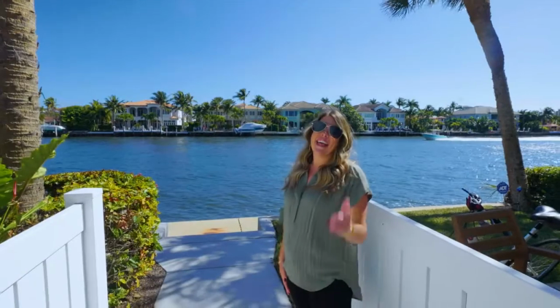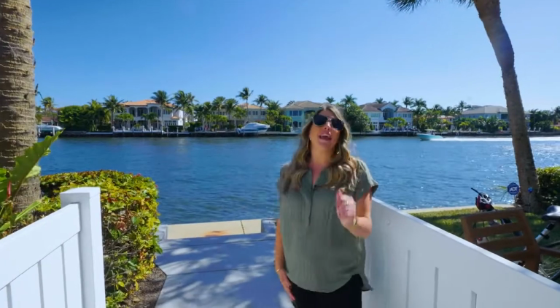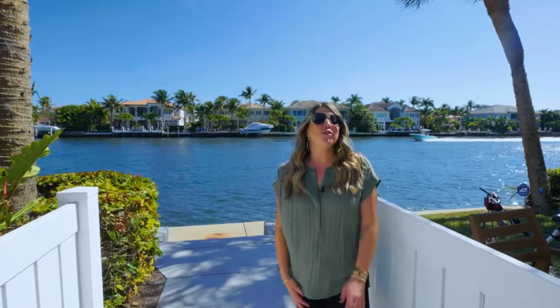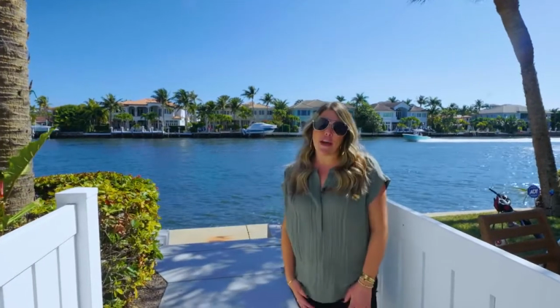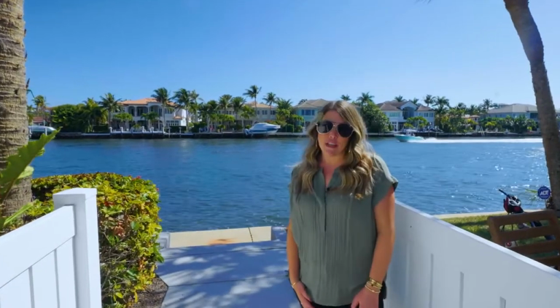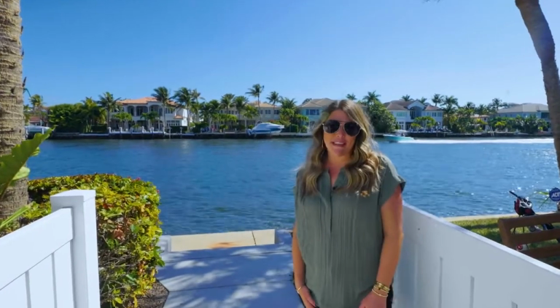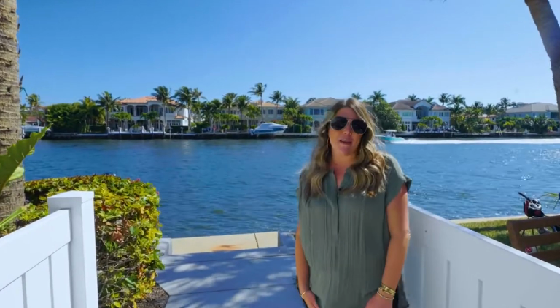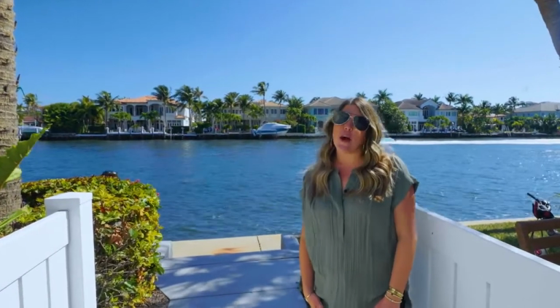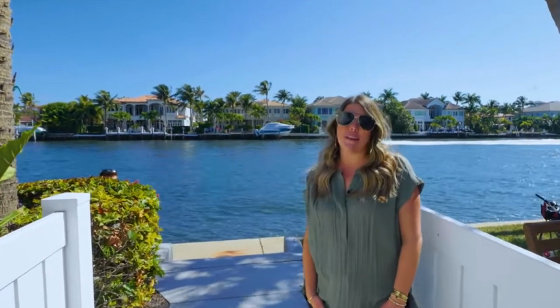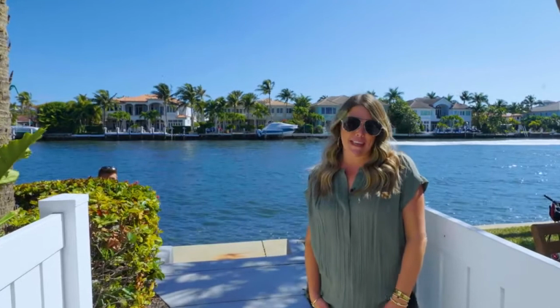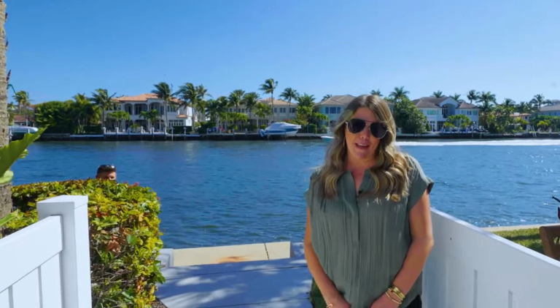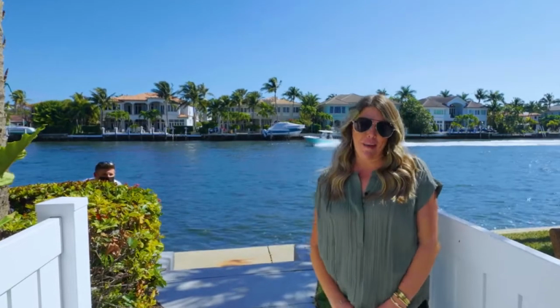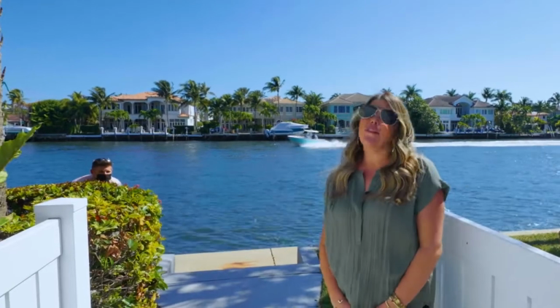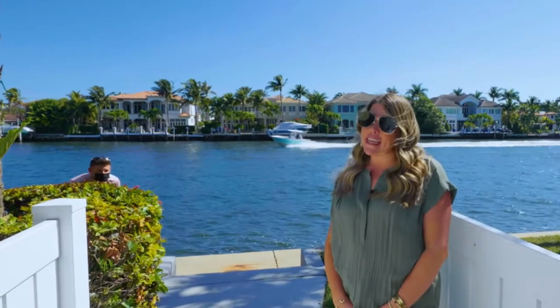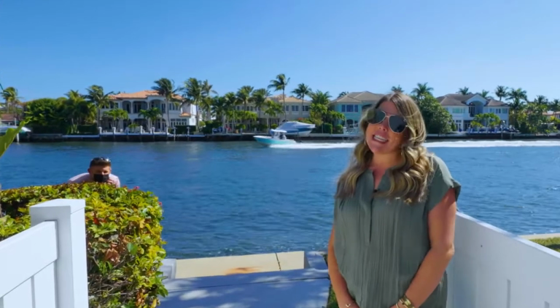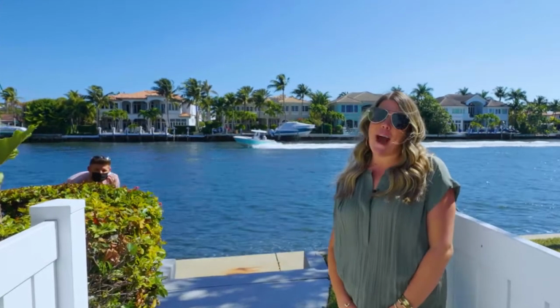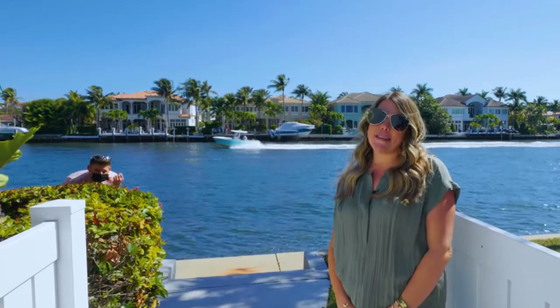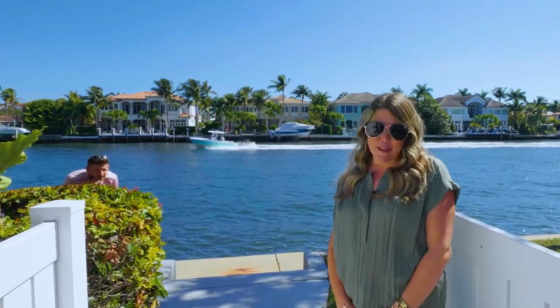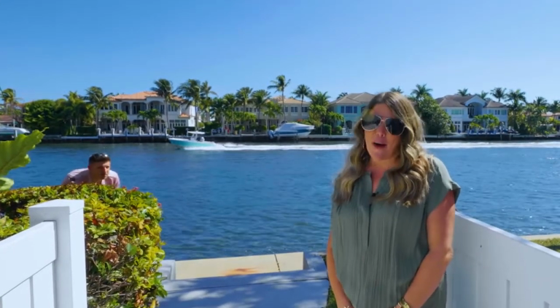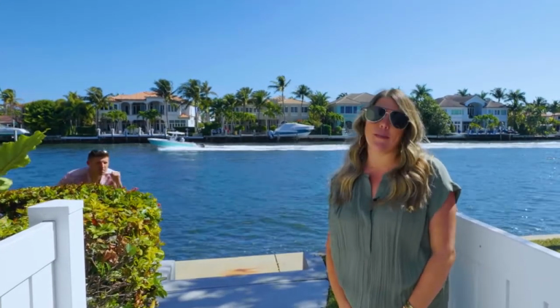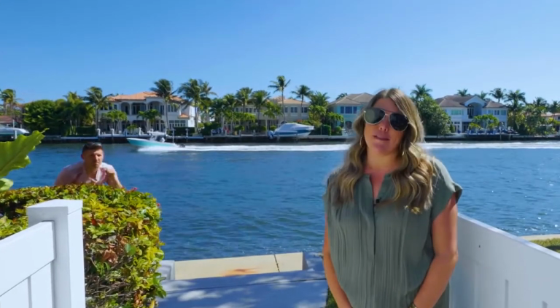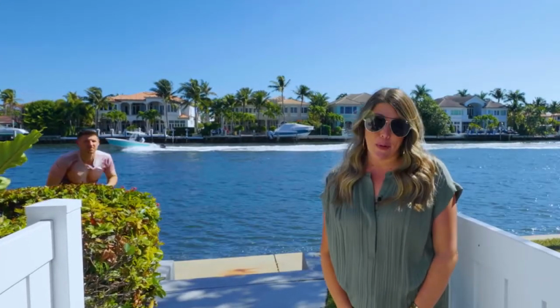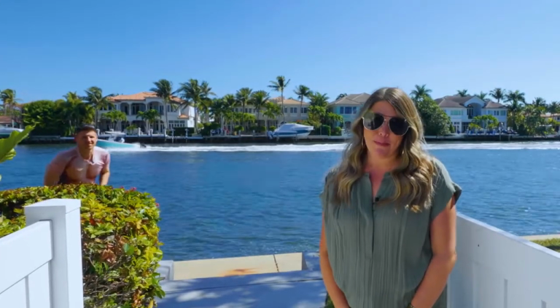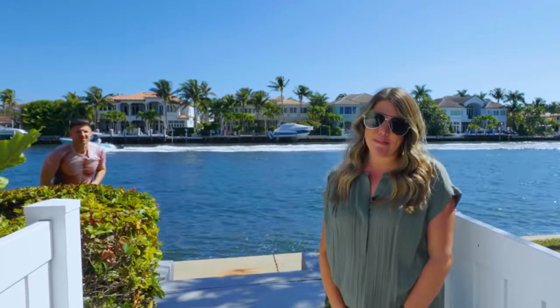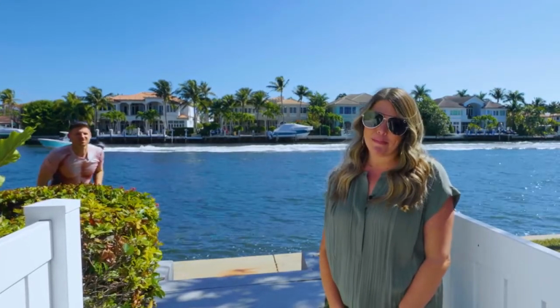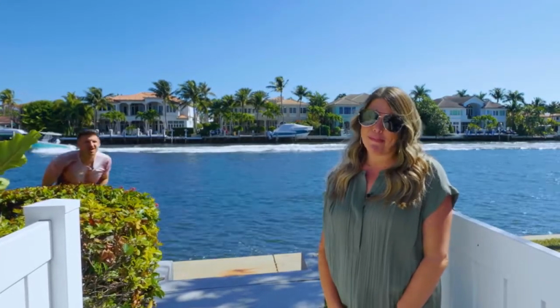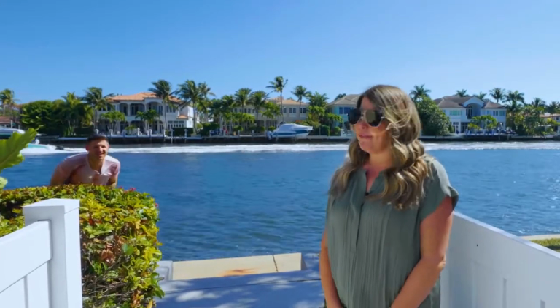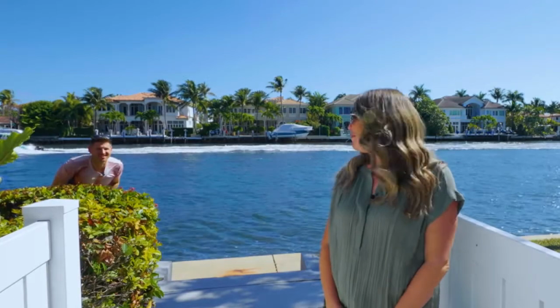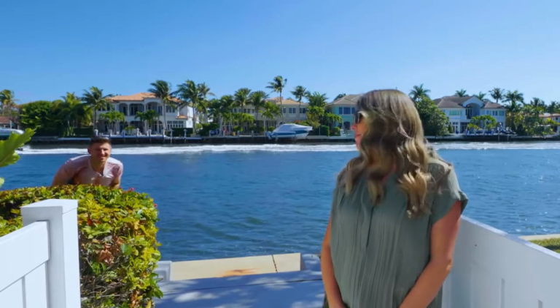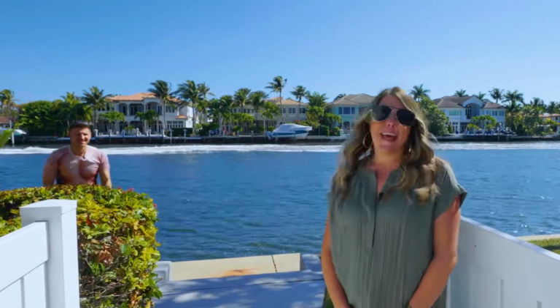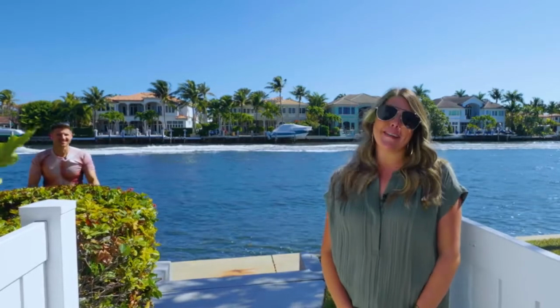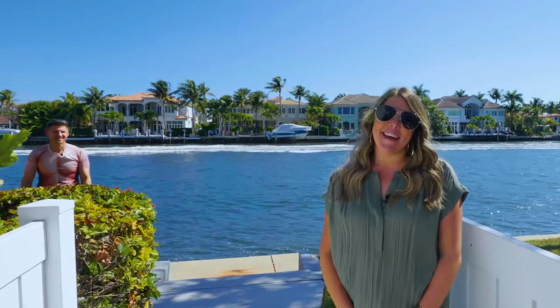Thank you so much for taking the time to watch our listing video. If you'd like to see this house, give us a call because we'd love to show you. Awesome job, Jess. Thanks, Chris.